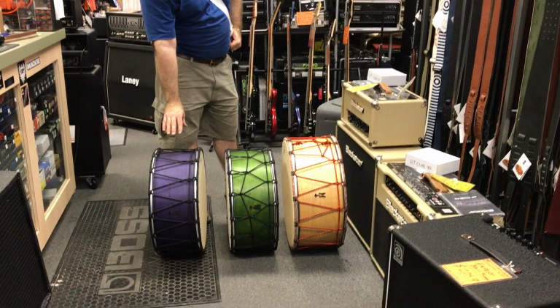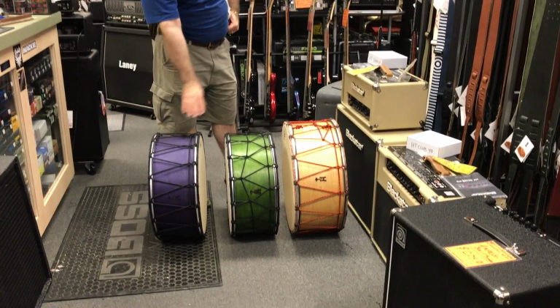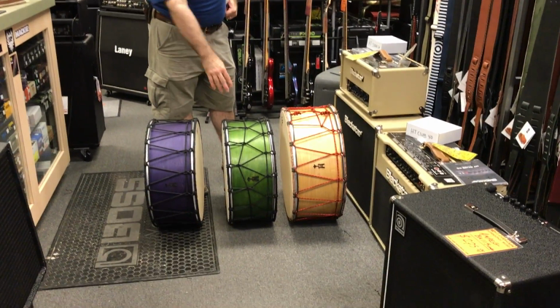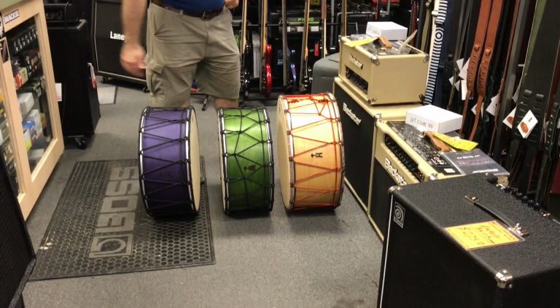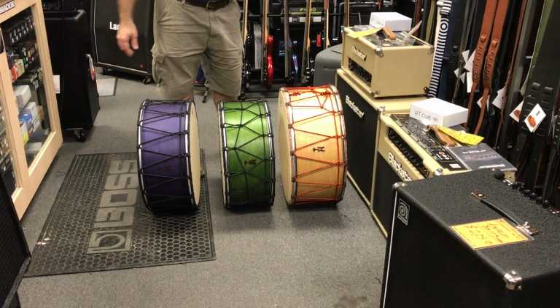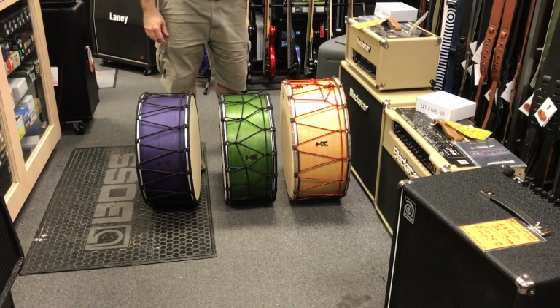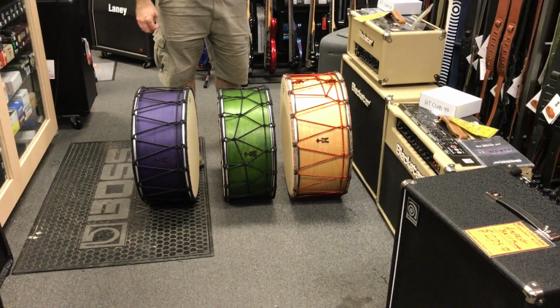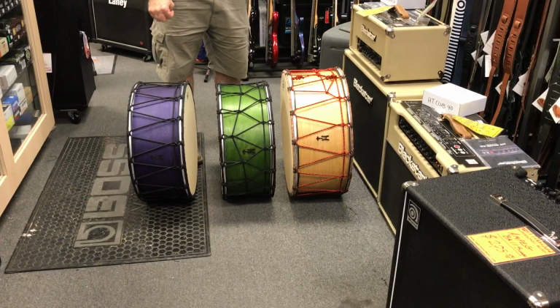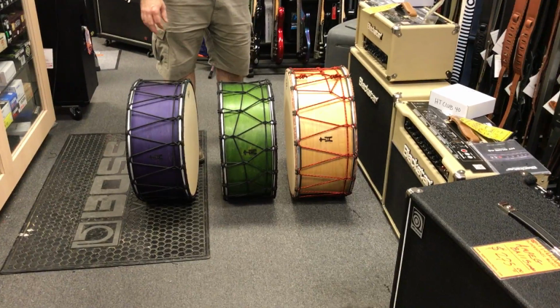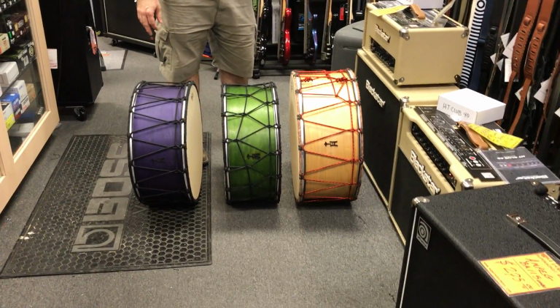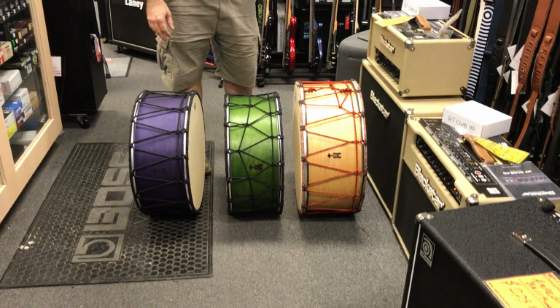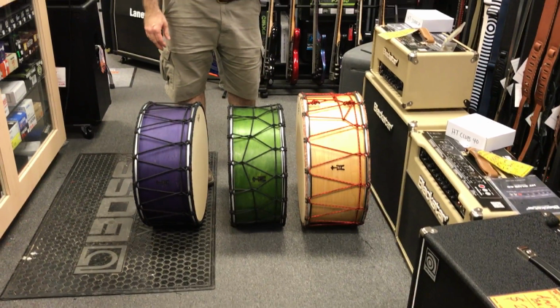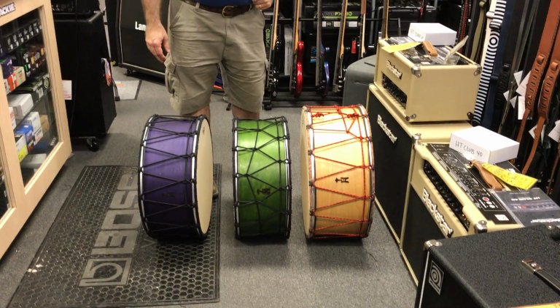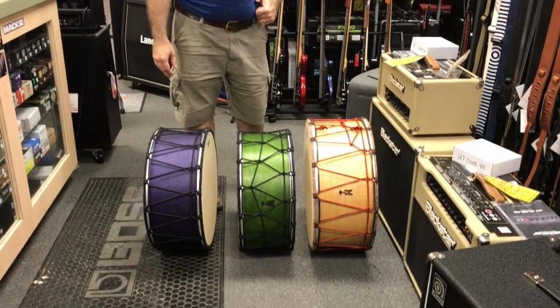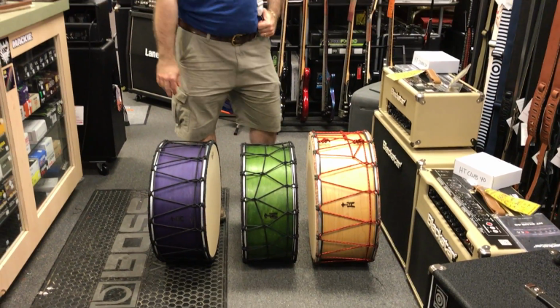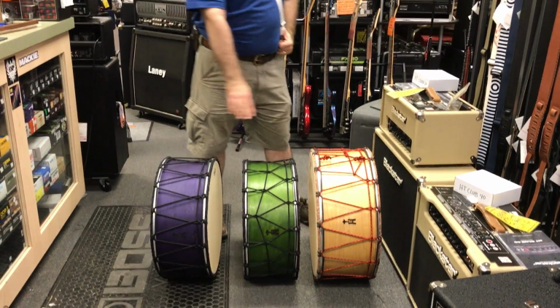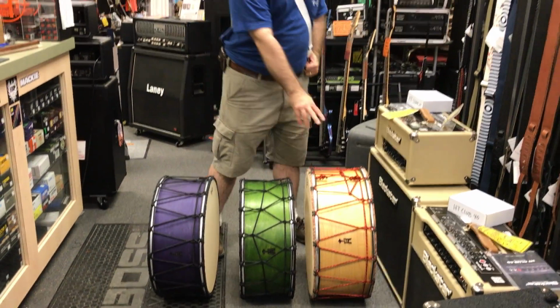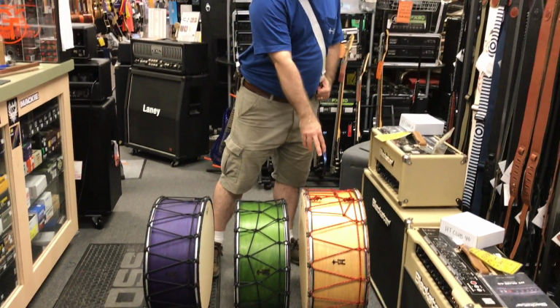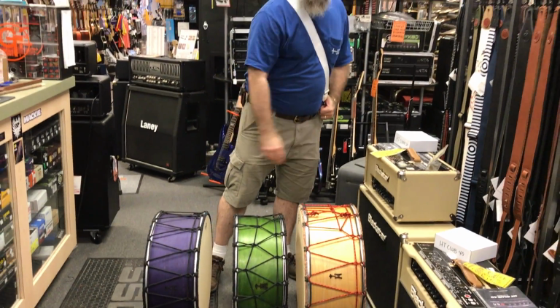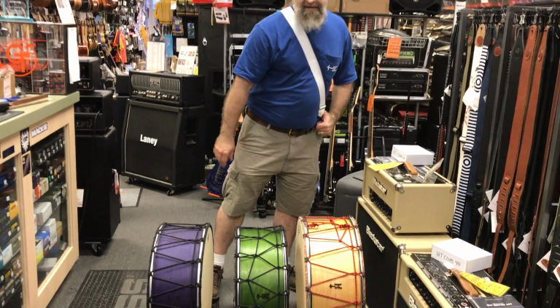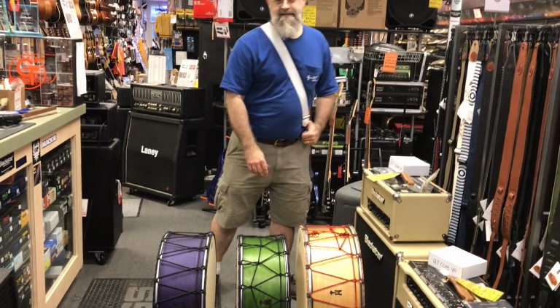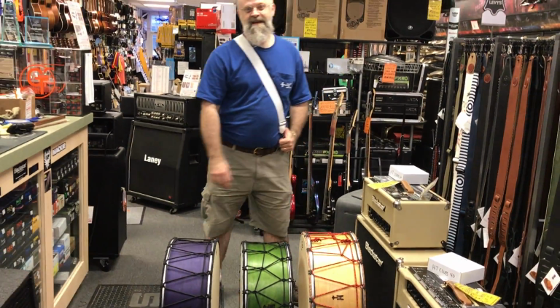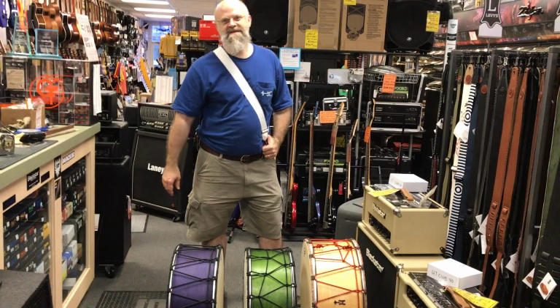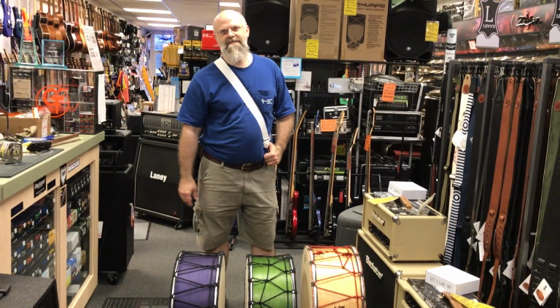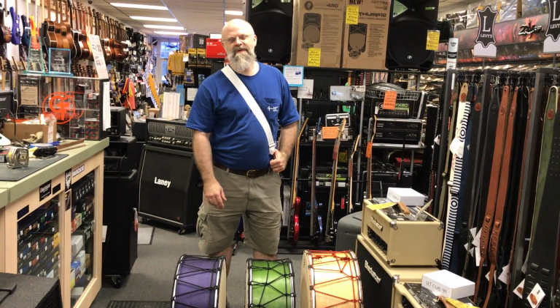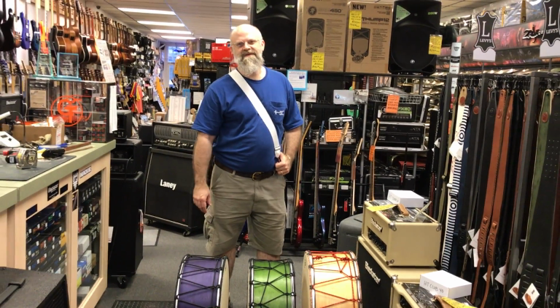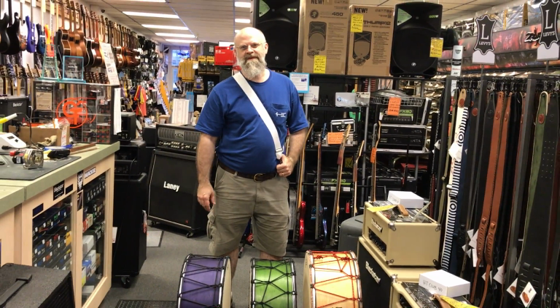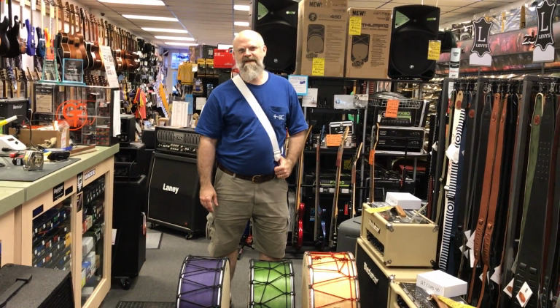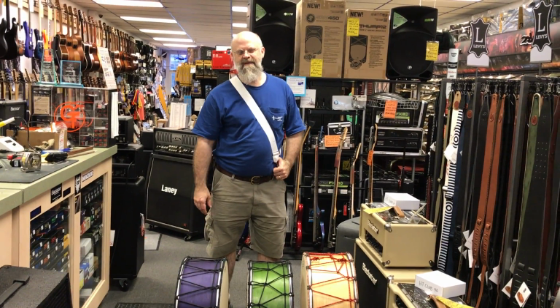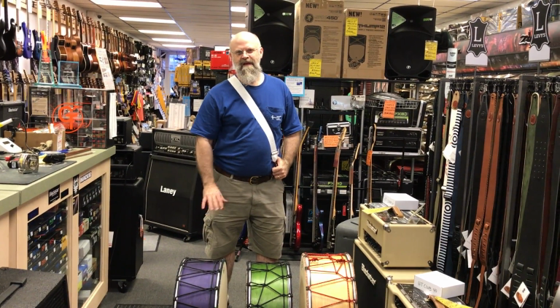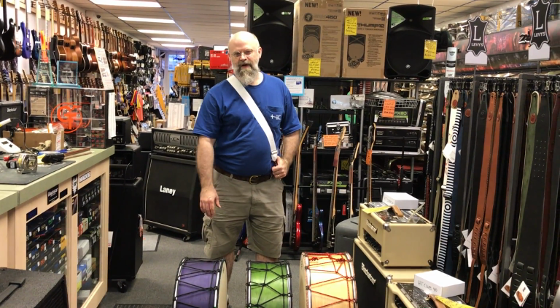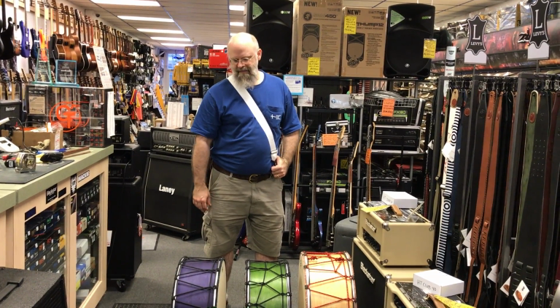The purple and green are both eight and three quarters inches deep by 20 inches in diameter, where the natural is 10 inches deep by 22 inches in diameter. They're all maple.